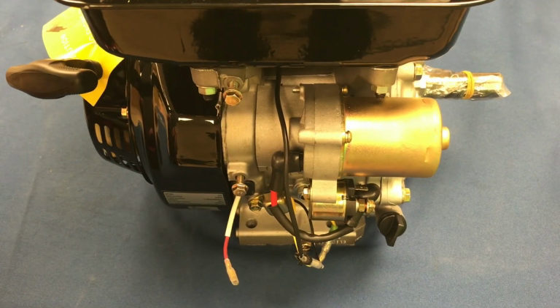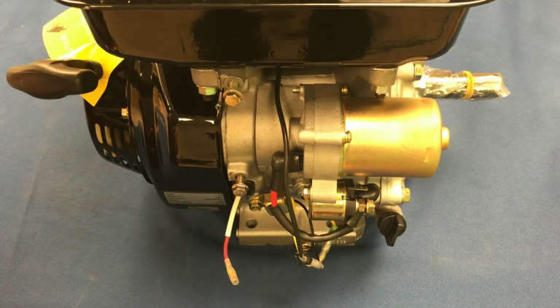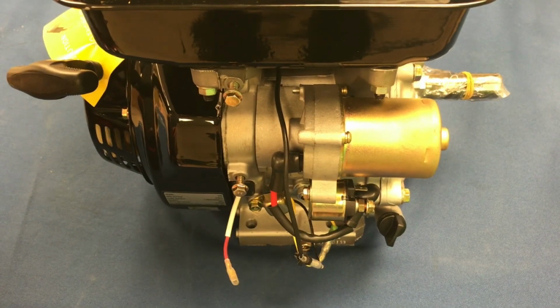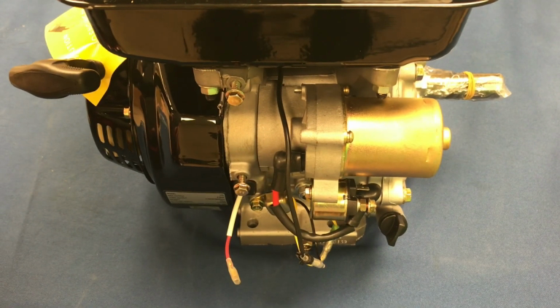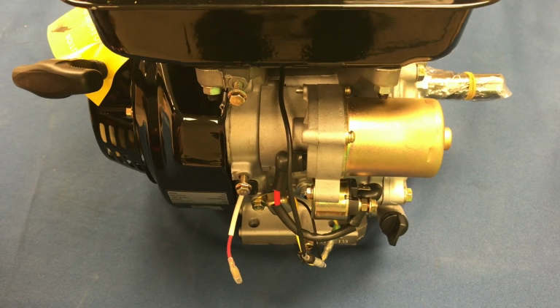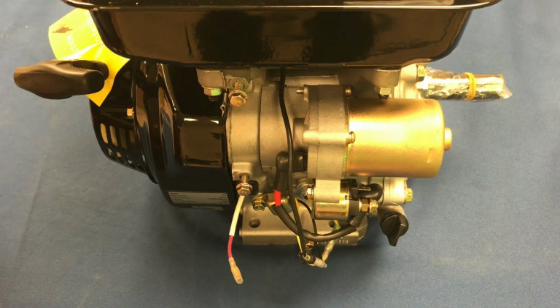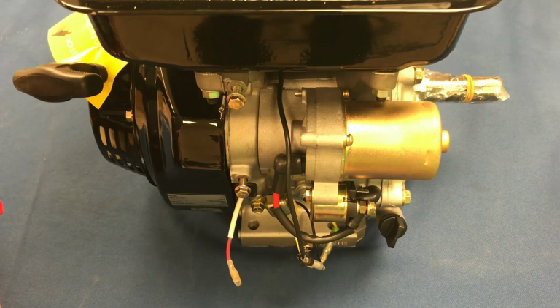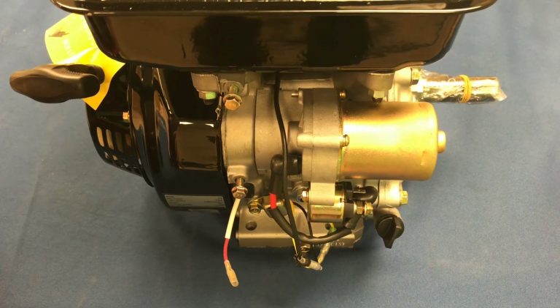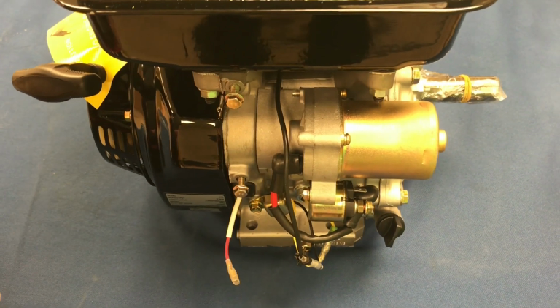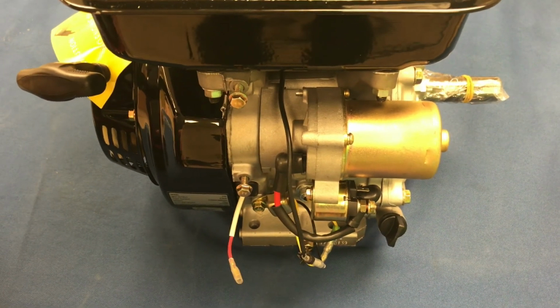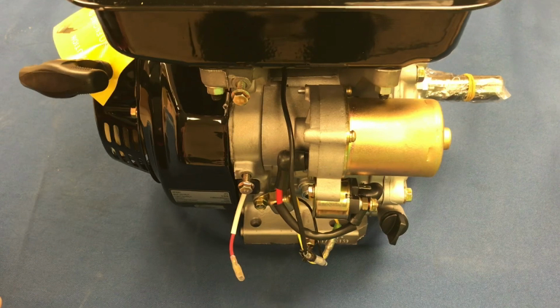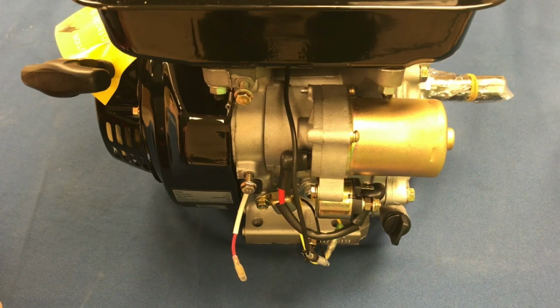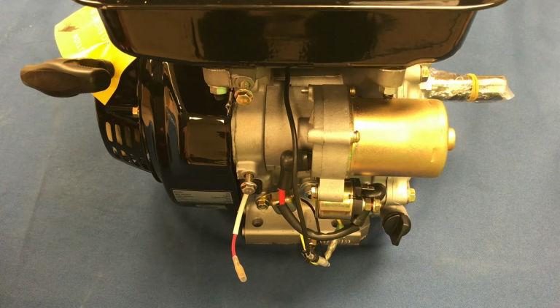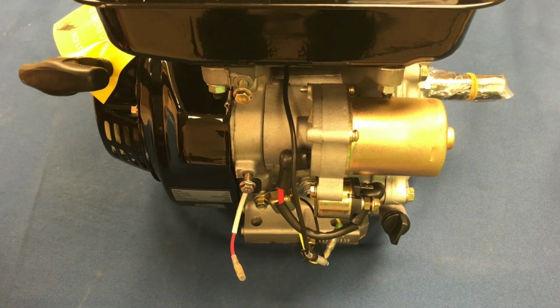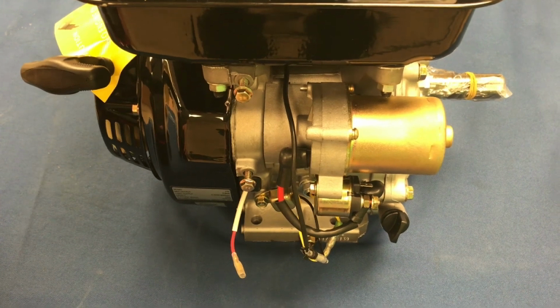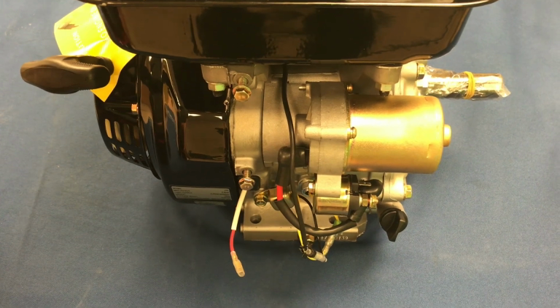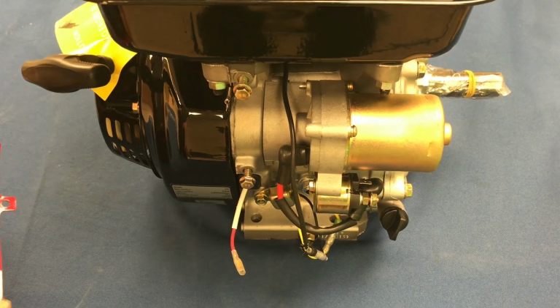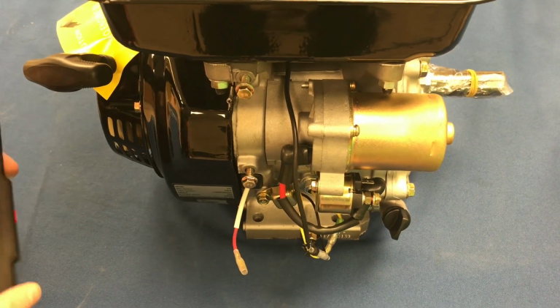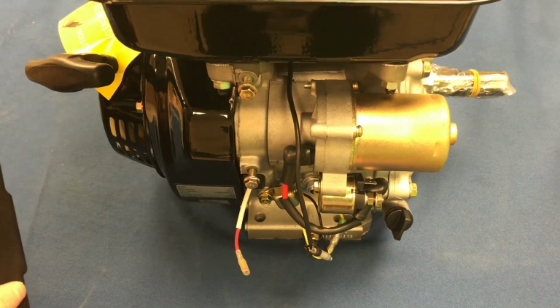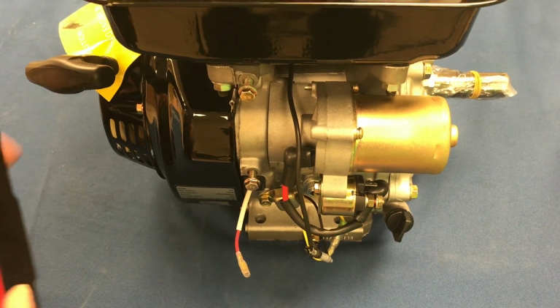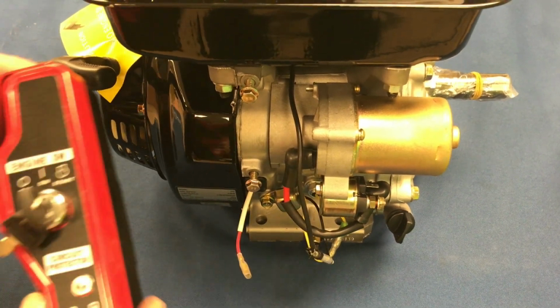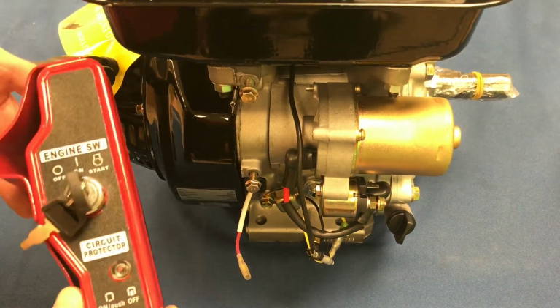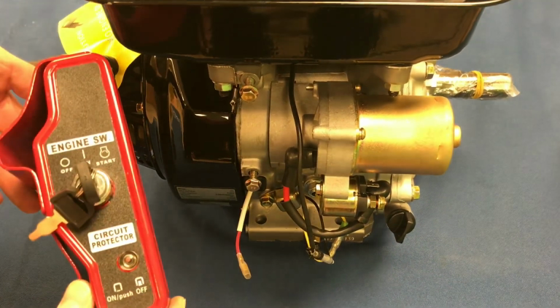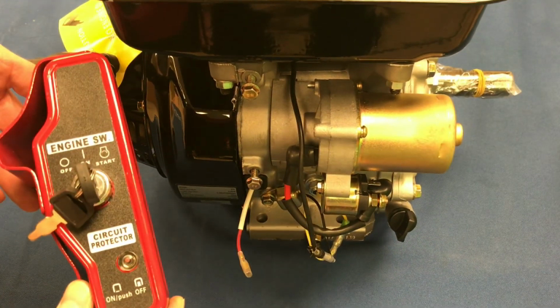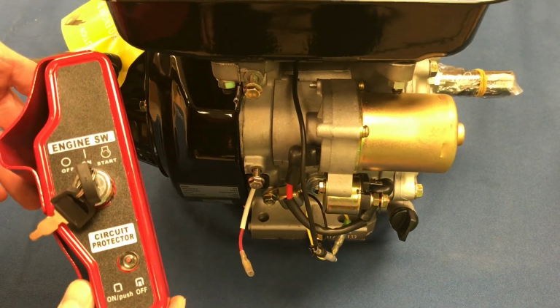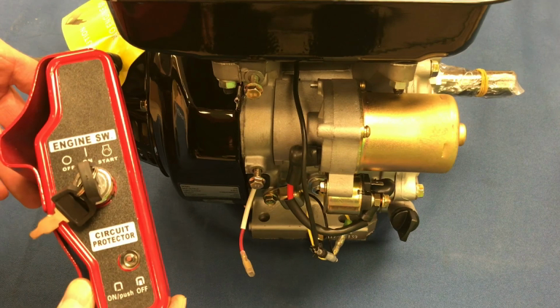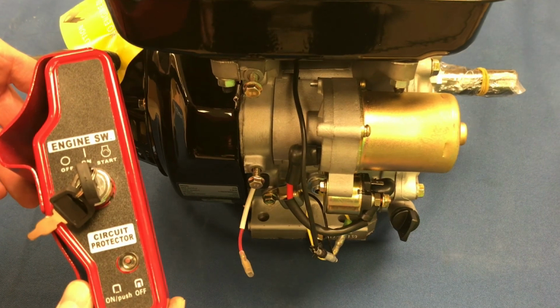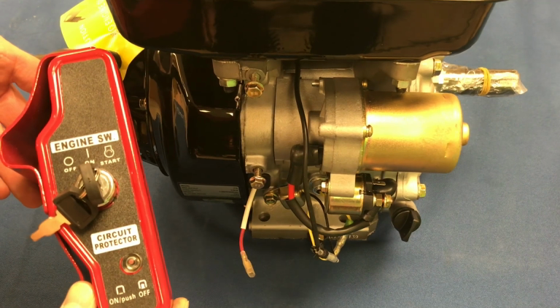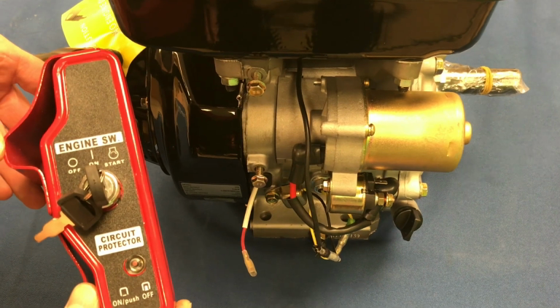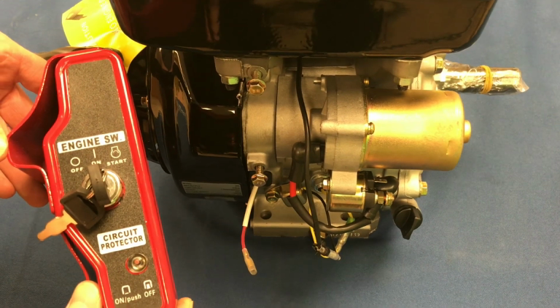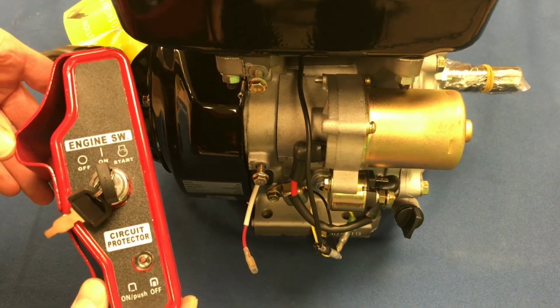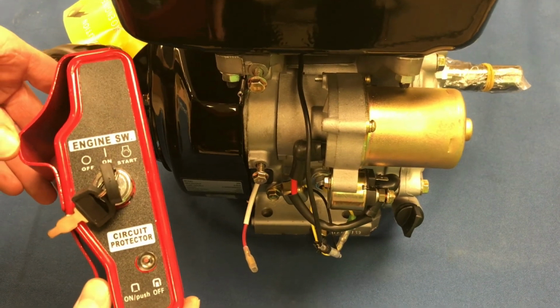We're going to install the Mudskipper 9 horsepower and 16 horsepower electric start control box without the safety kill switch.